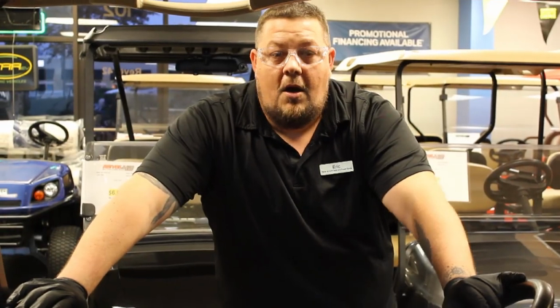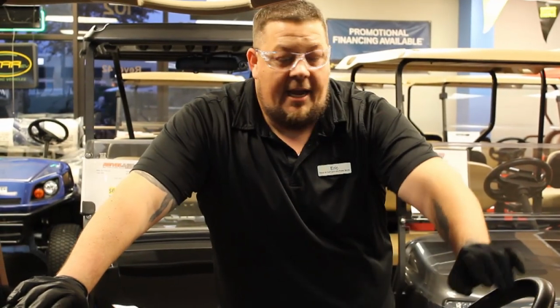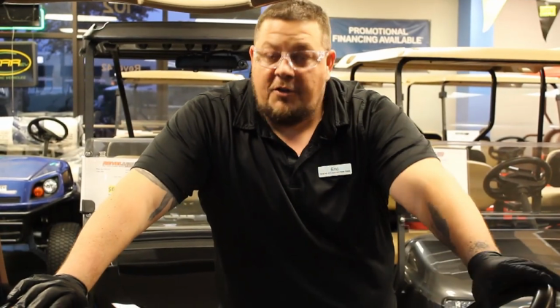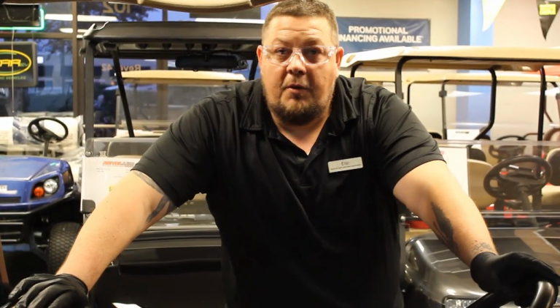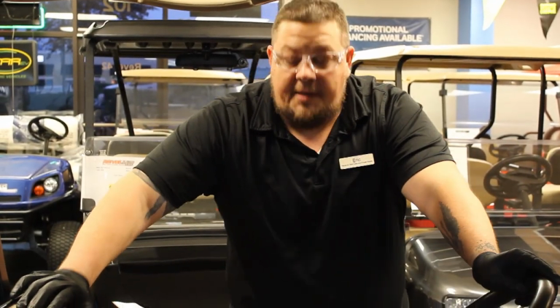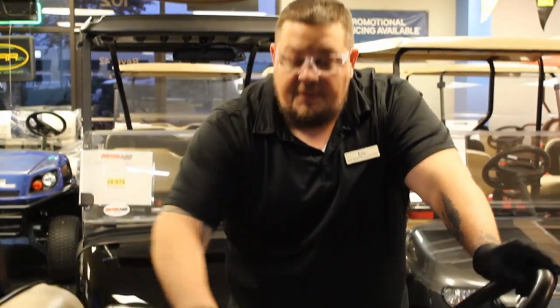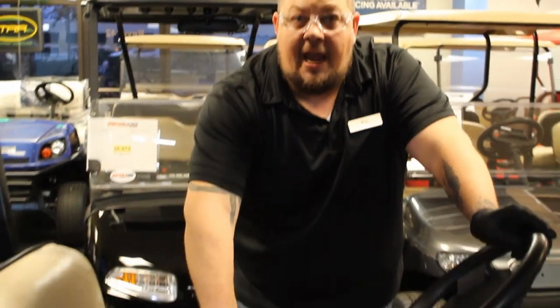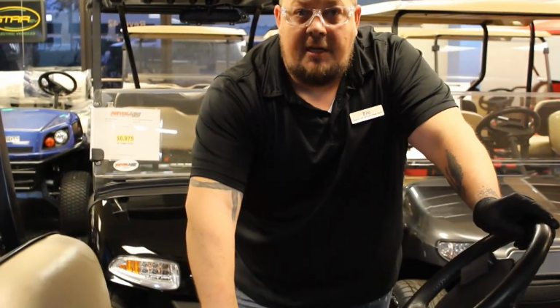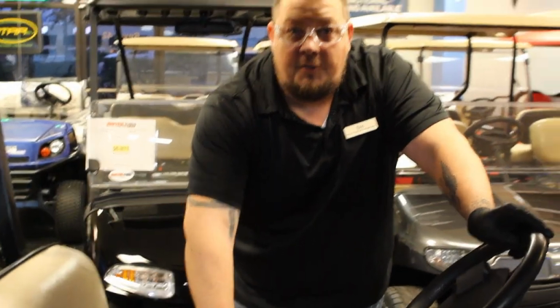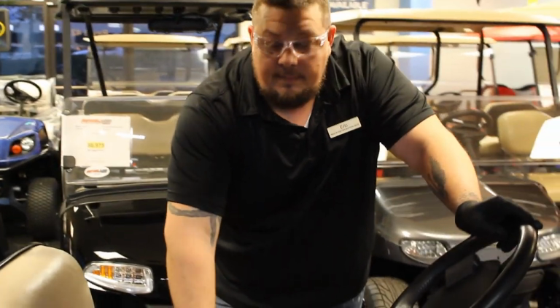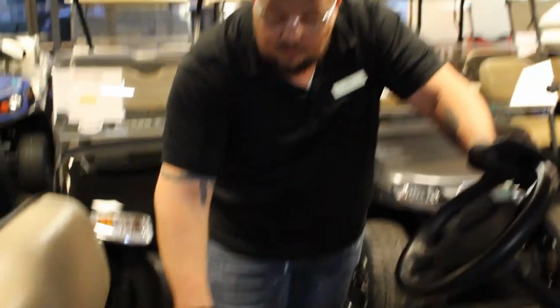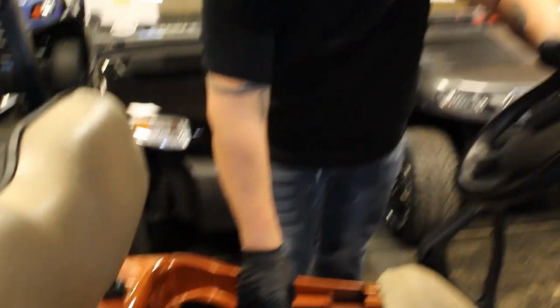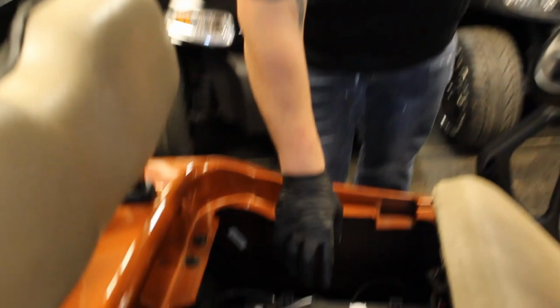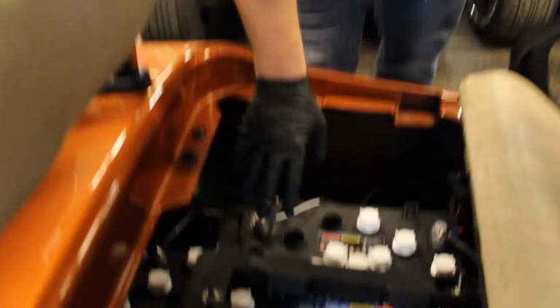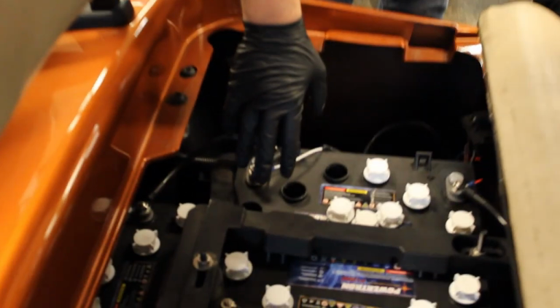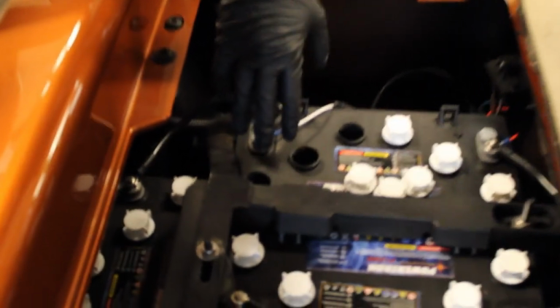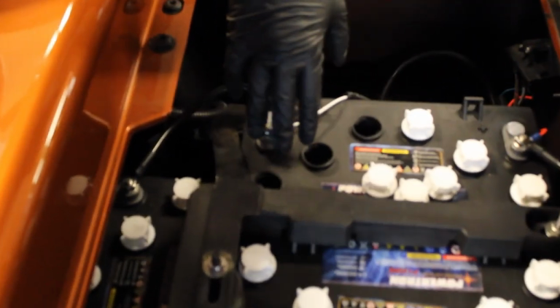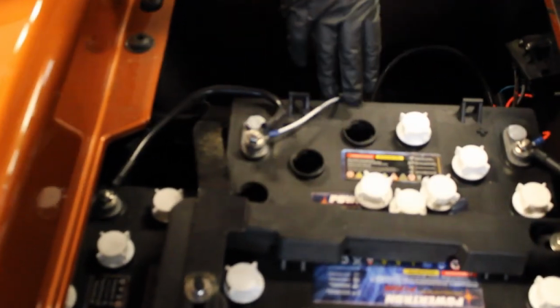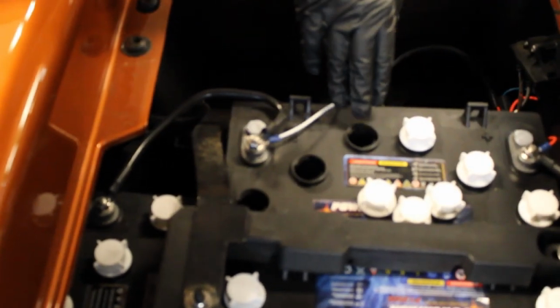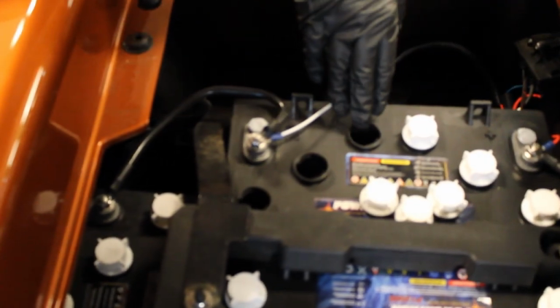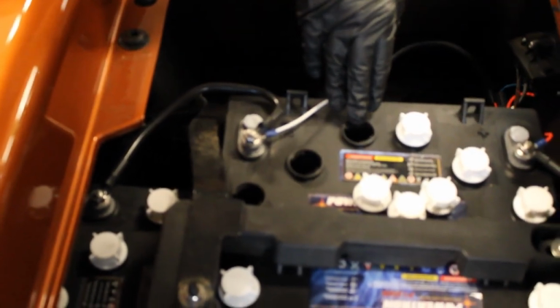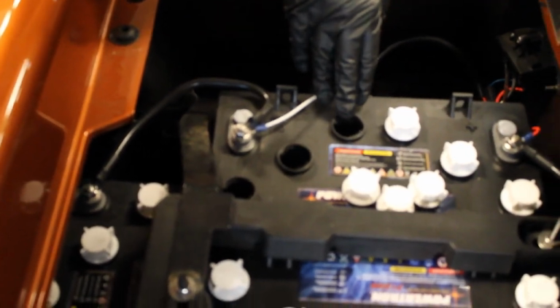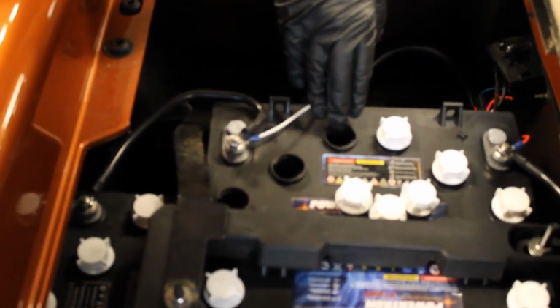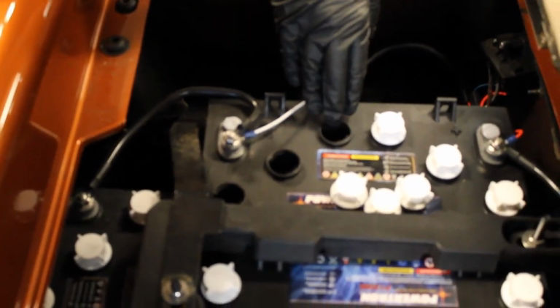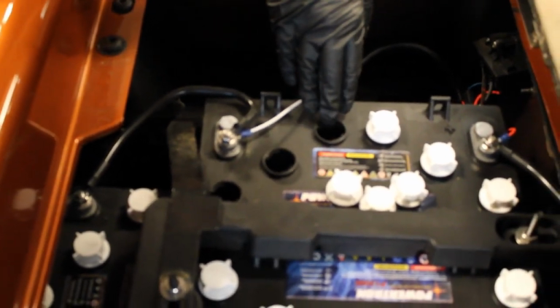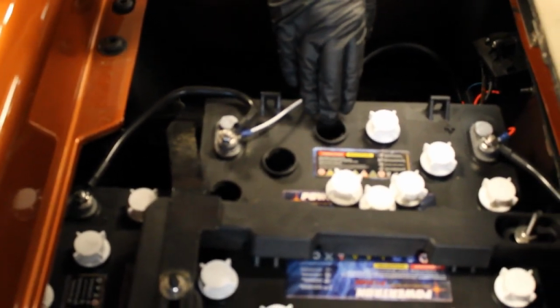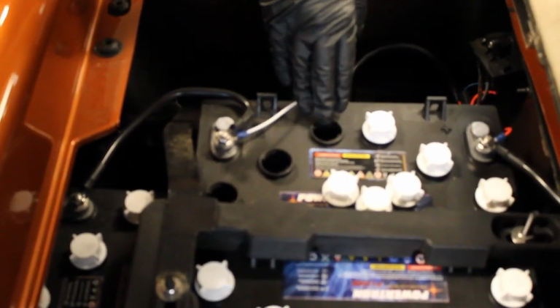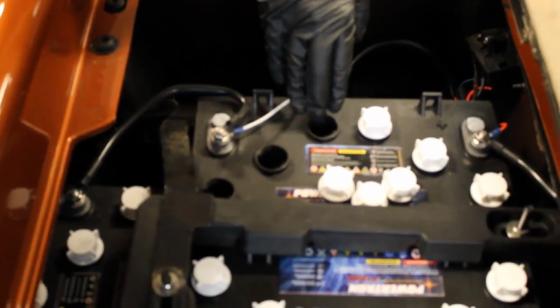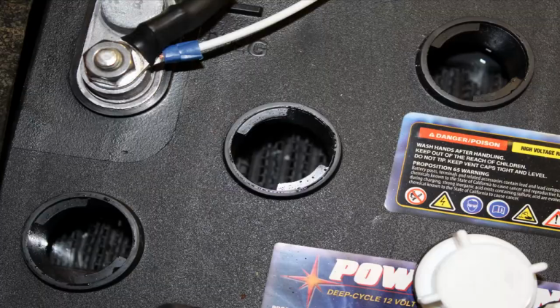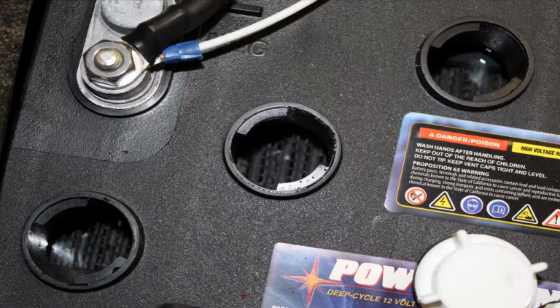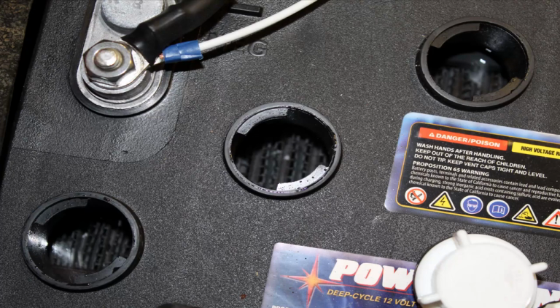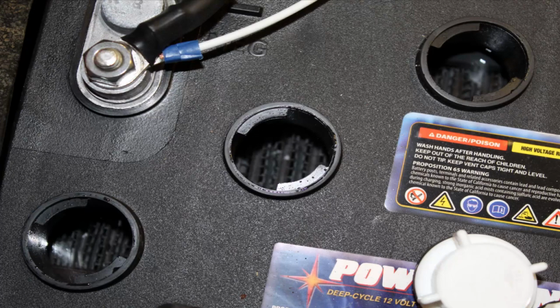Alright guys, first thing we're going to do is take off these caps individually. I've already taken off a couple here so you can see. You want to make sure that the water level is slightly above the lead plates inside.